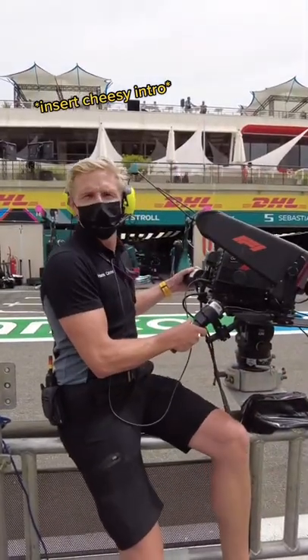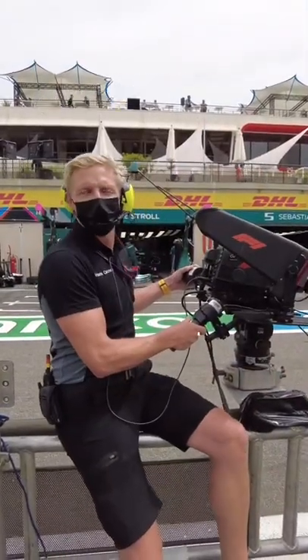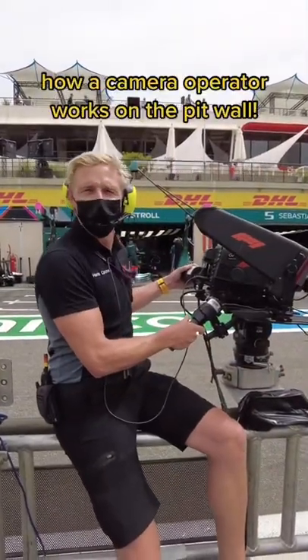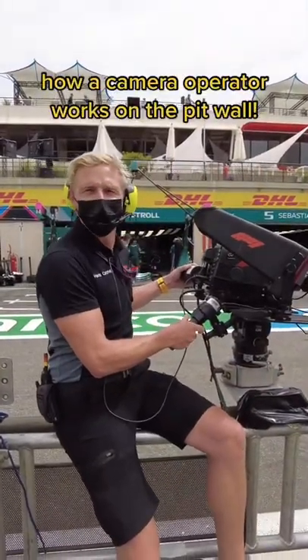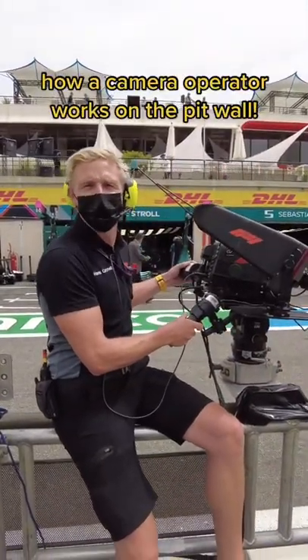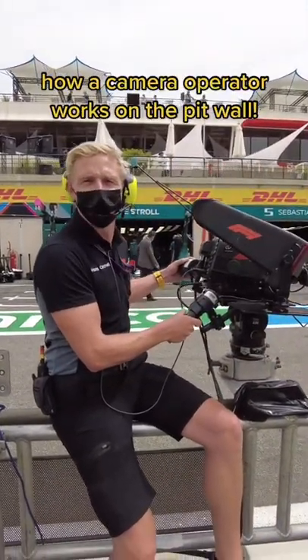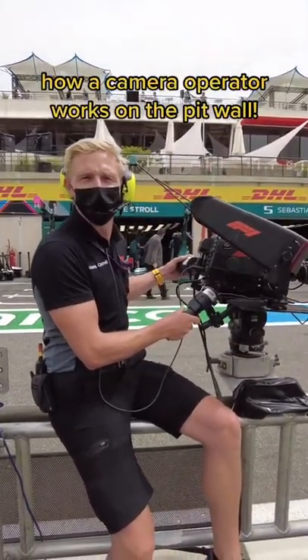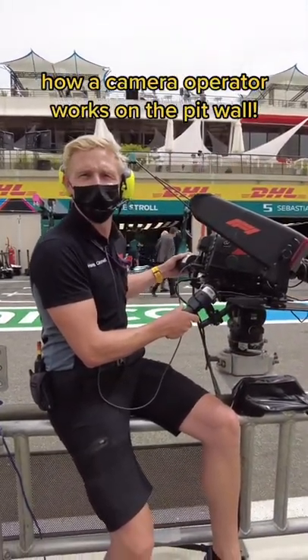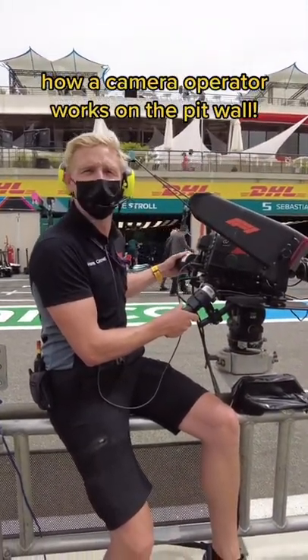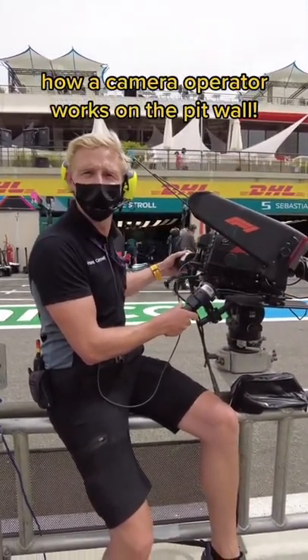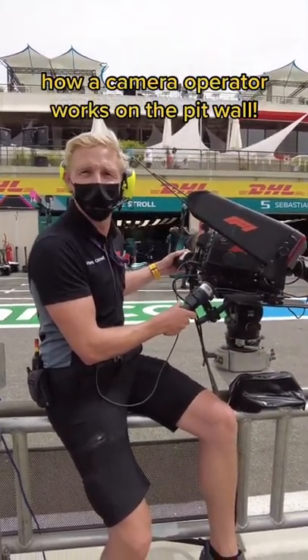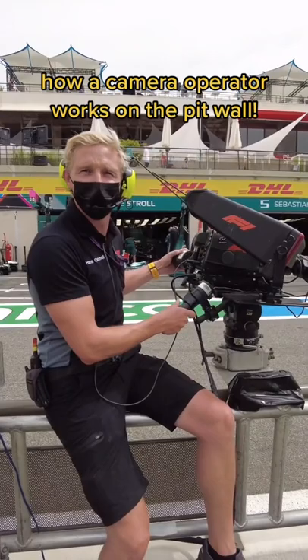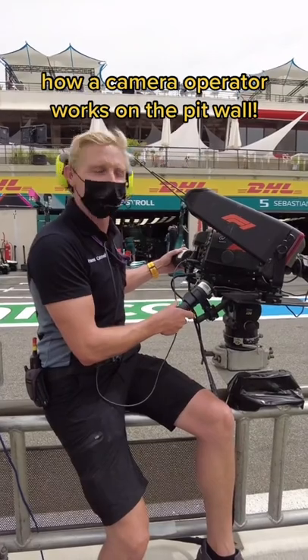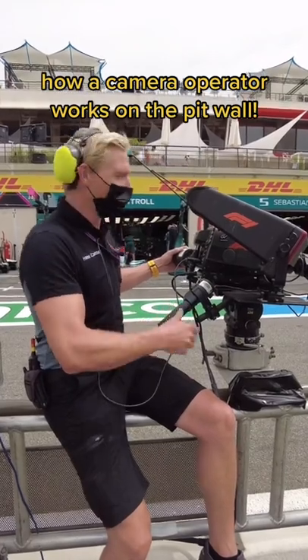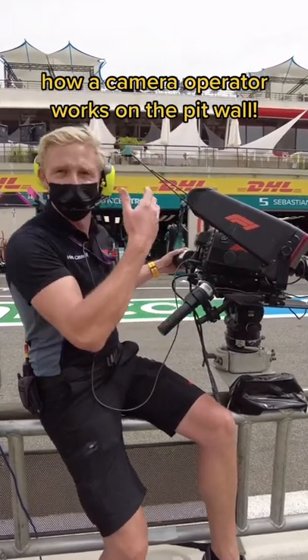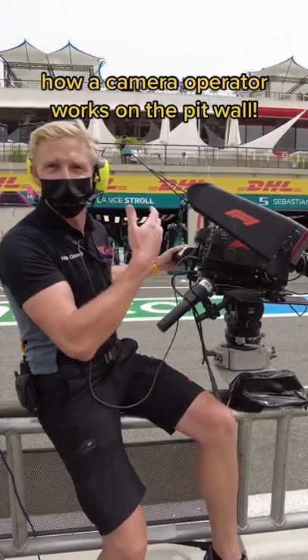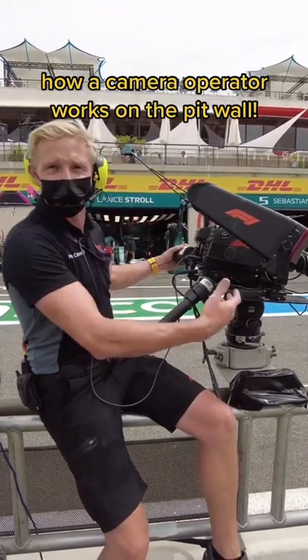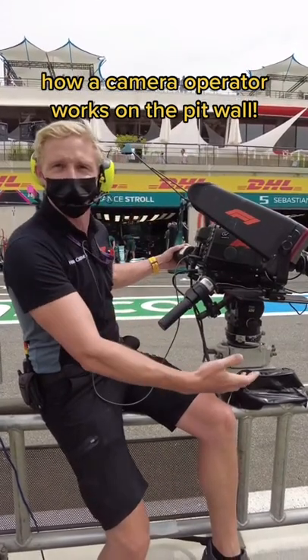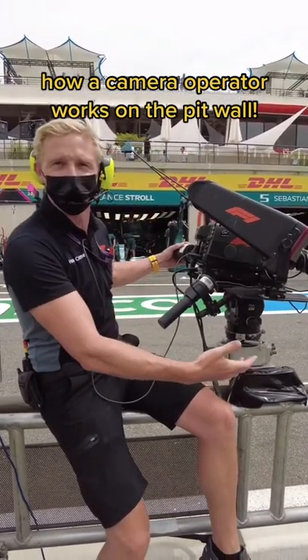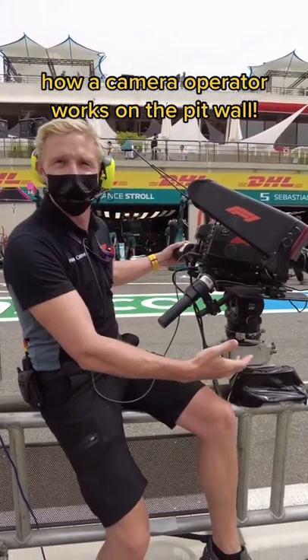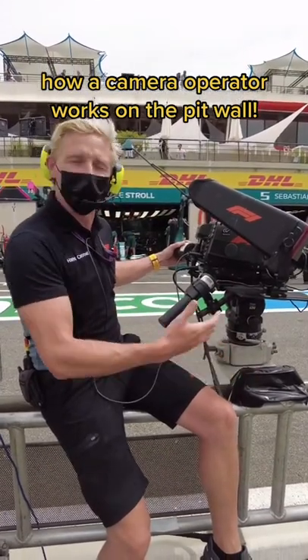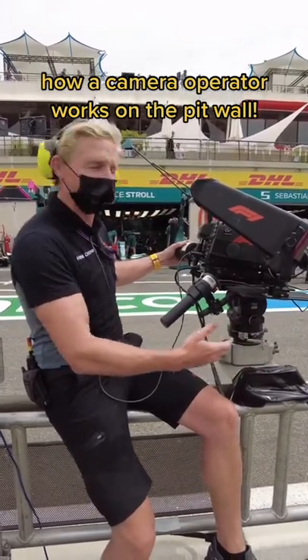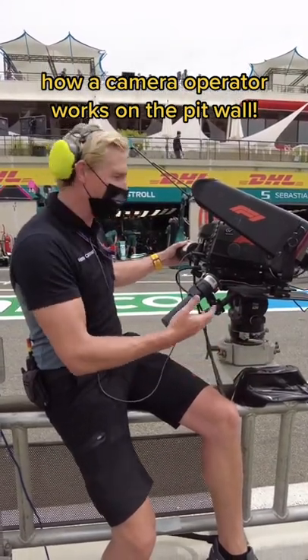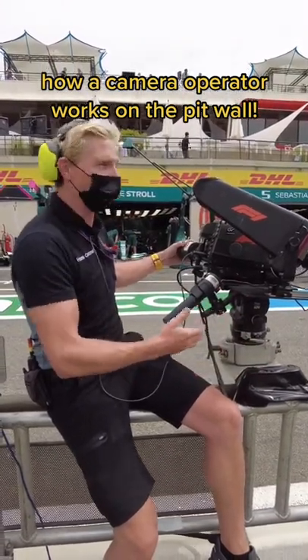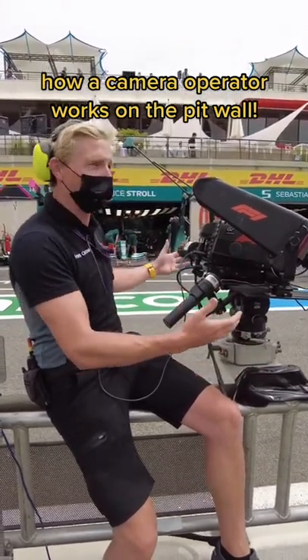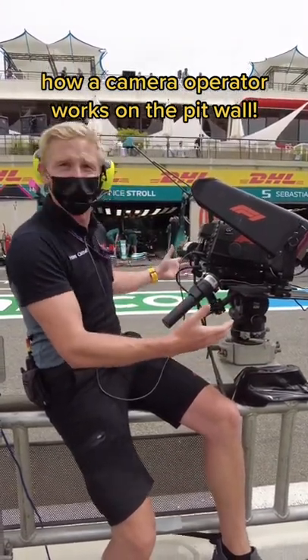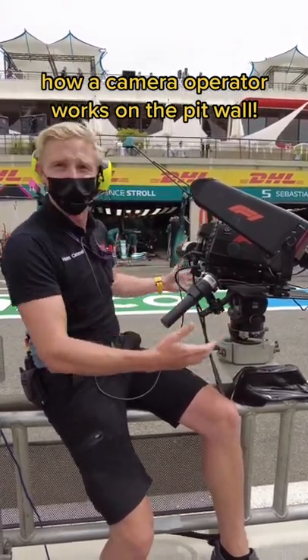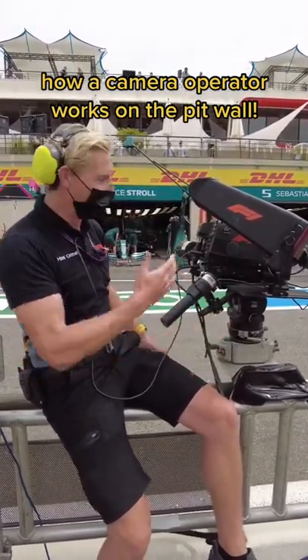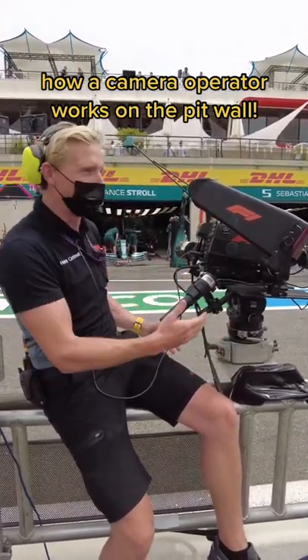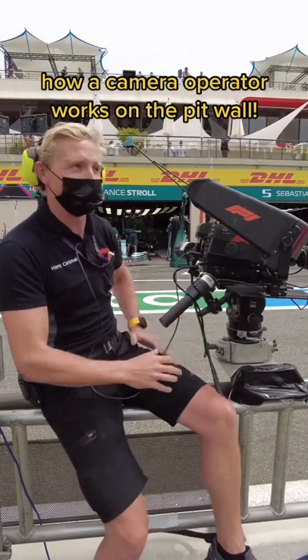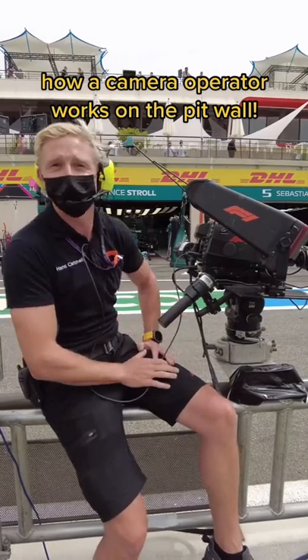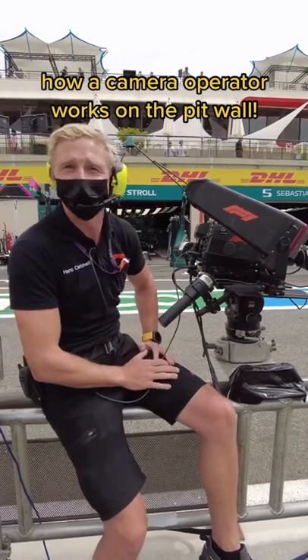Hi, I'm Hans, one of the pit wall cameramen here for Formula One. What I'm going to do today is just talk you through what we get up to while we're on the pit wall and a few things about the camera.